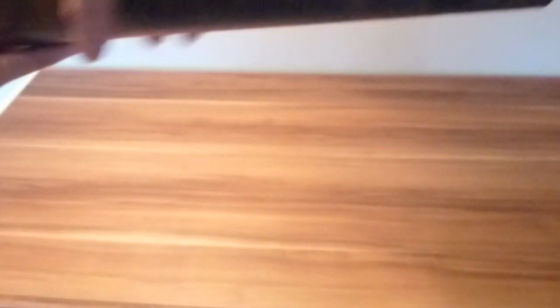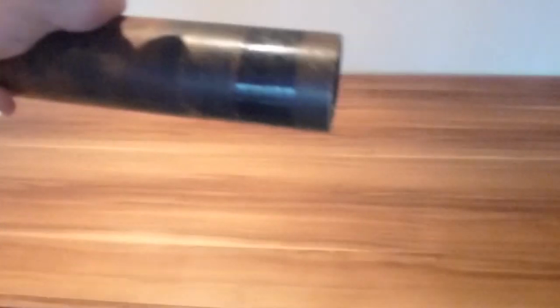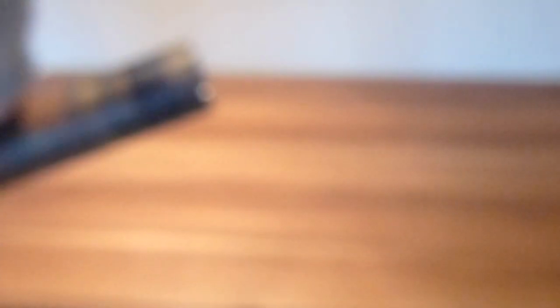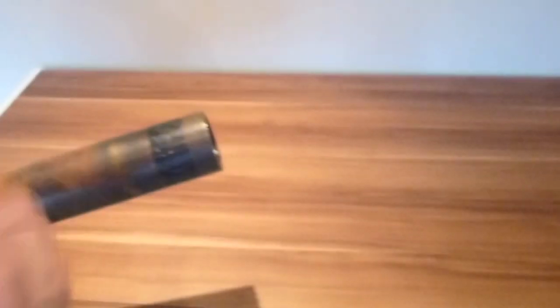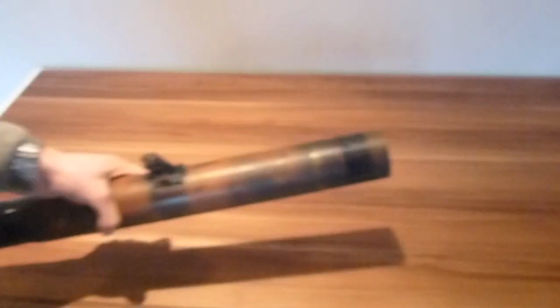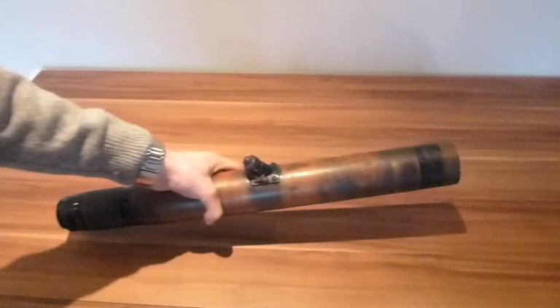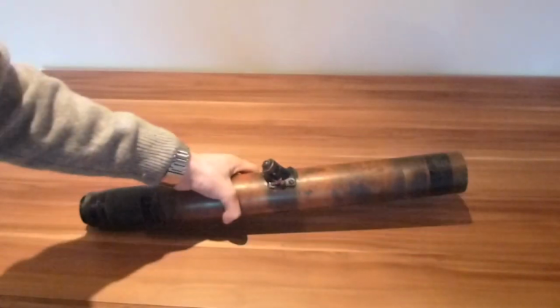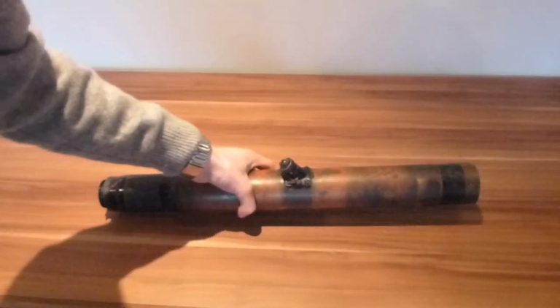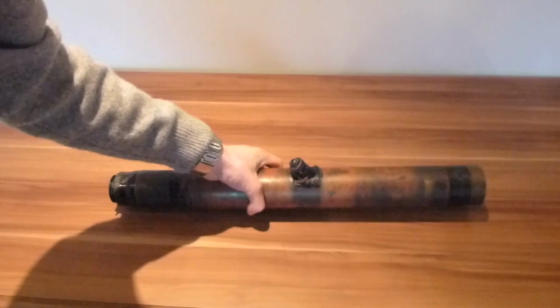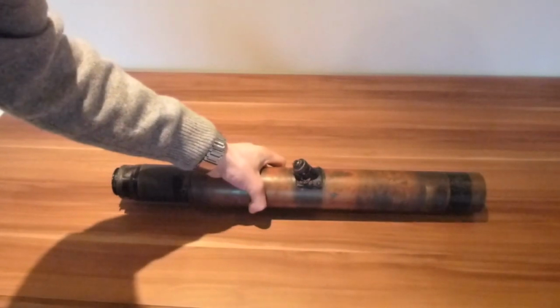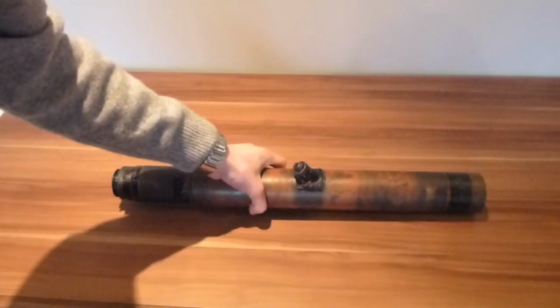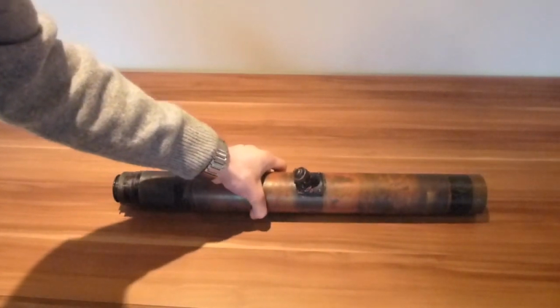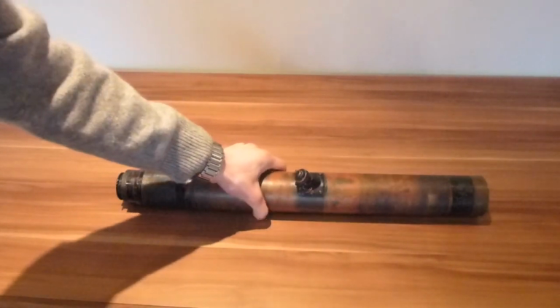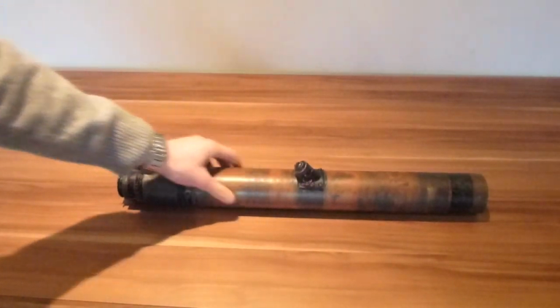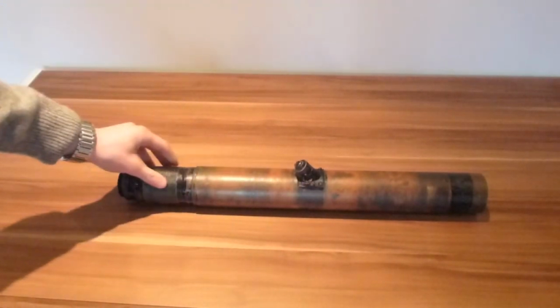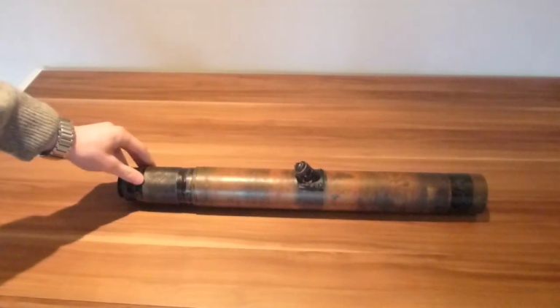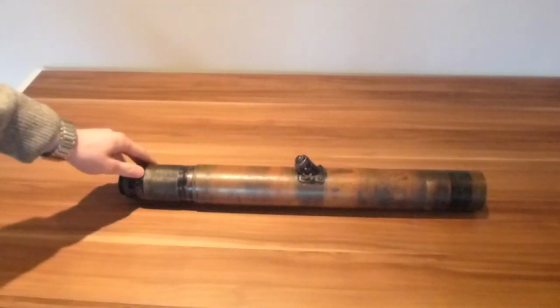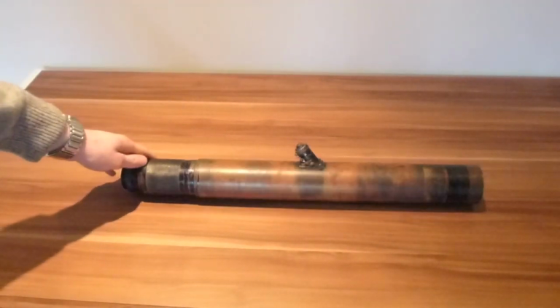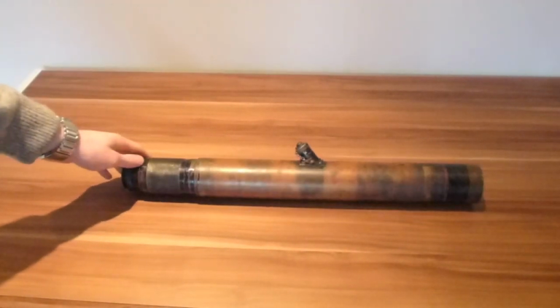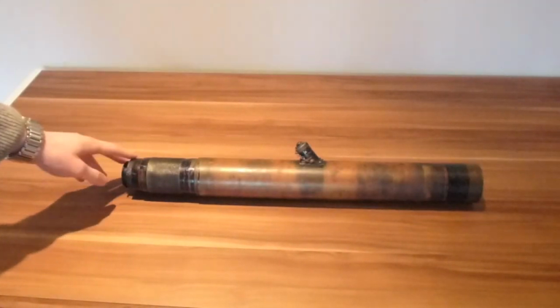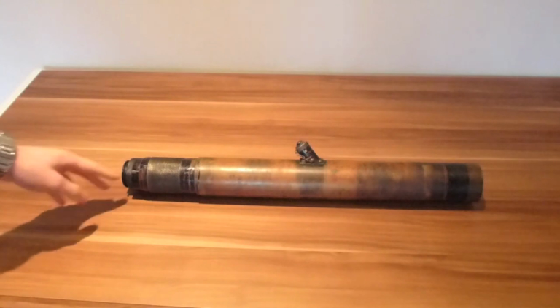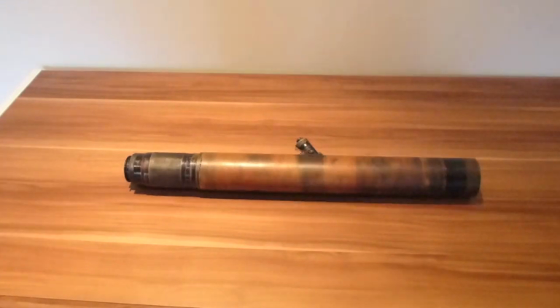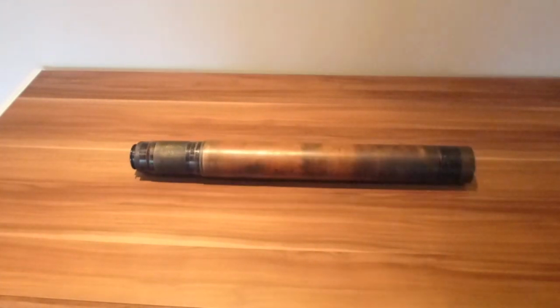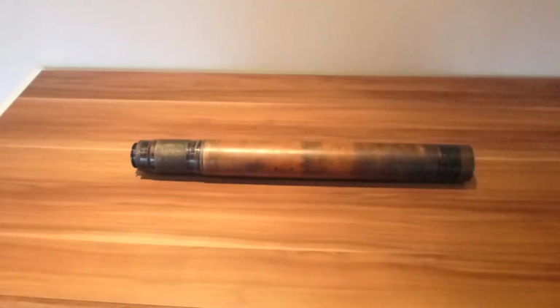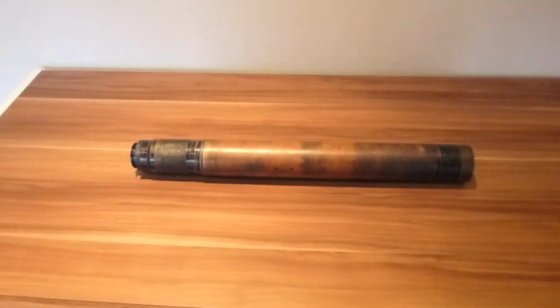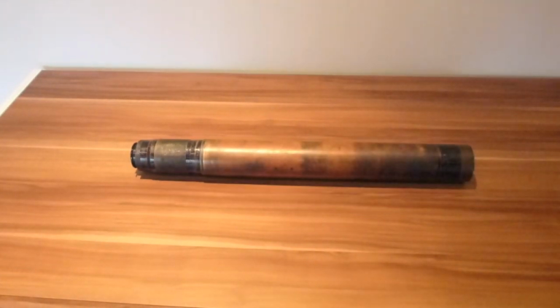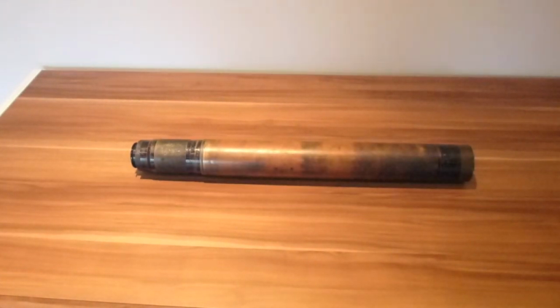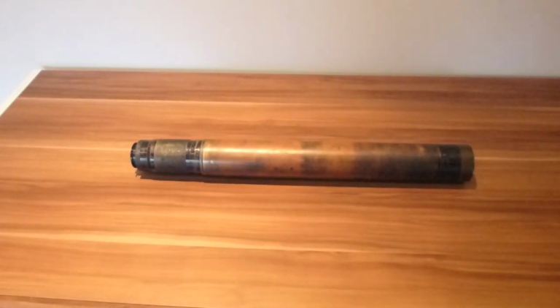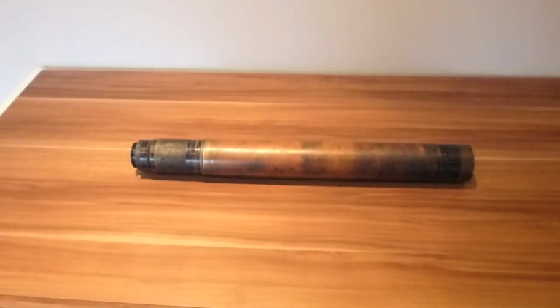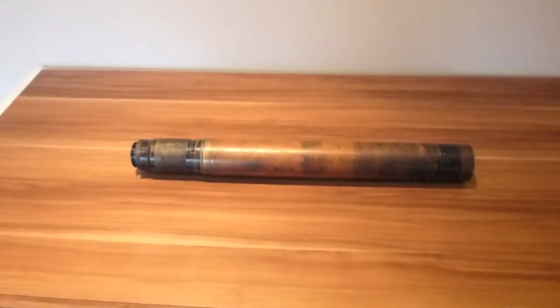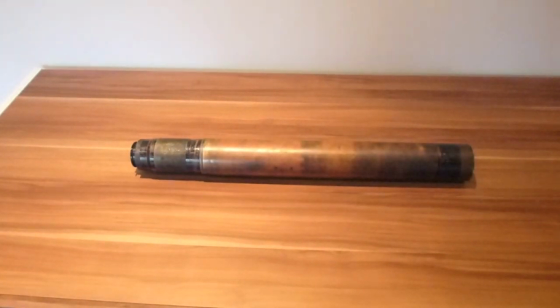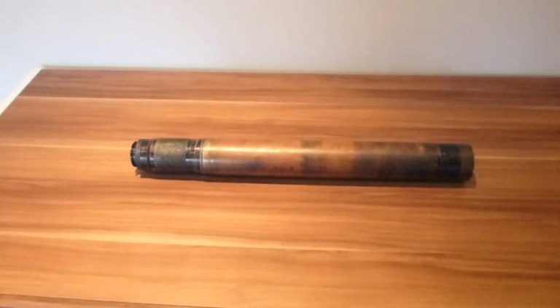It's very, very heavy — it weighs about 8kg. It's pretty much solid brass with just a few bits that unscrew. Now let's go and see if we can test it out.